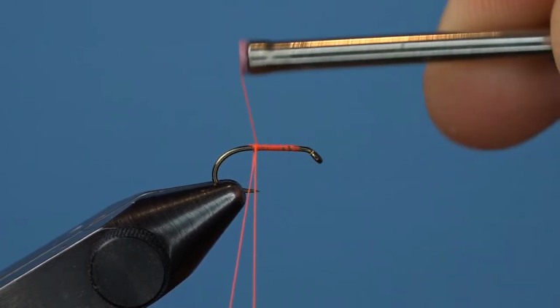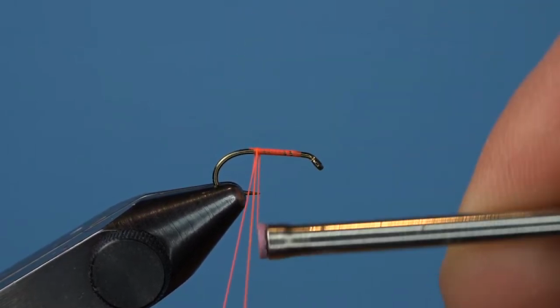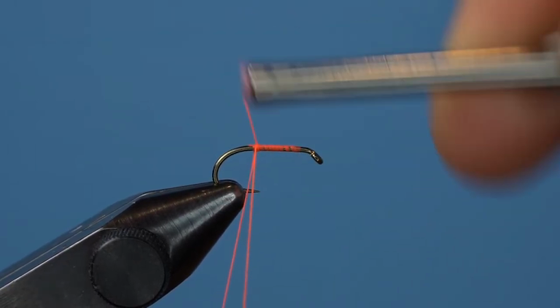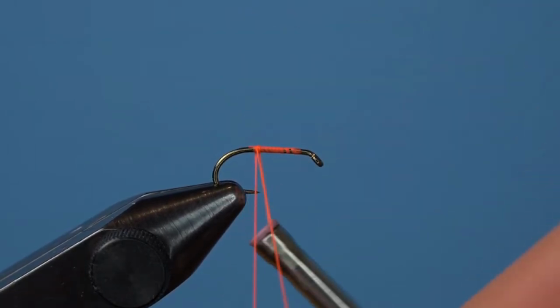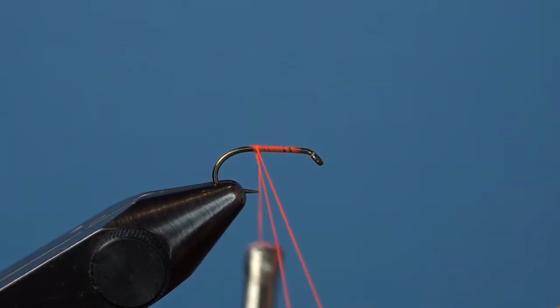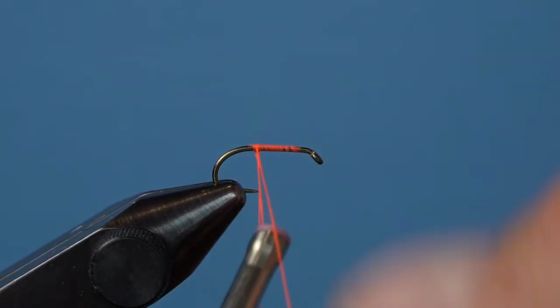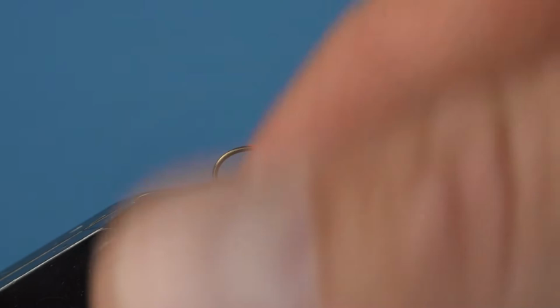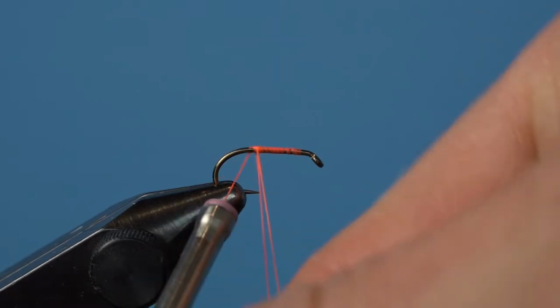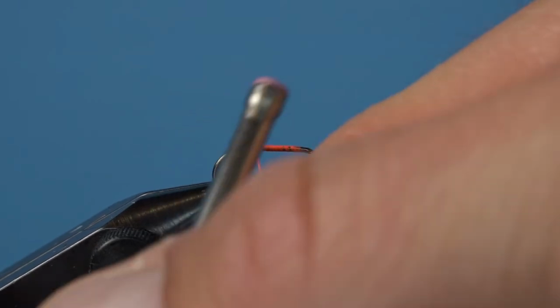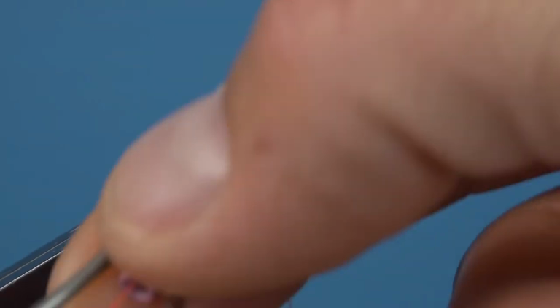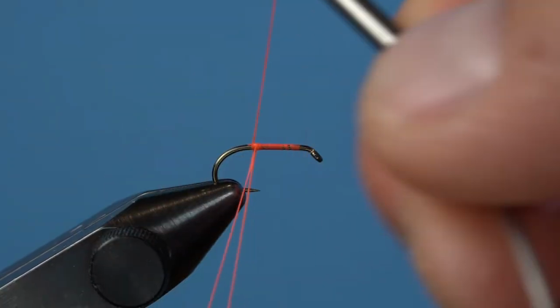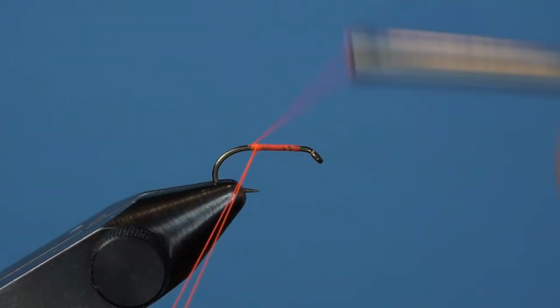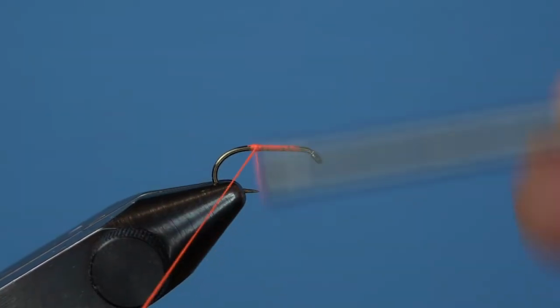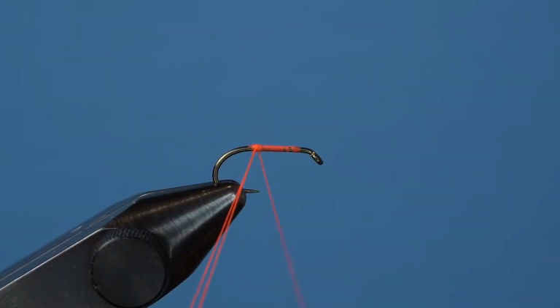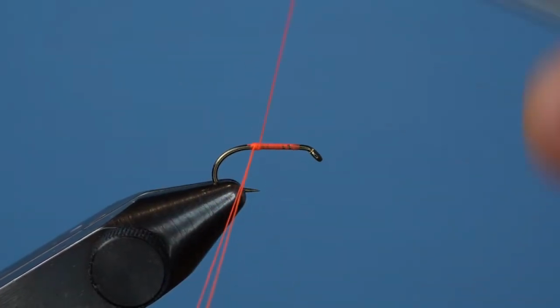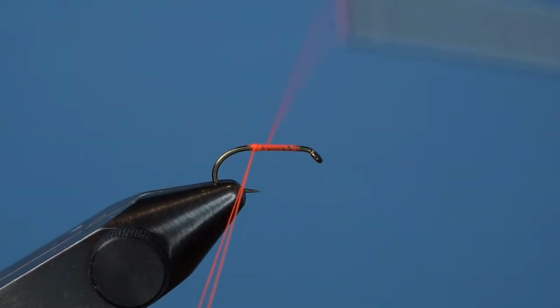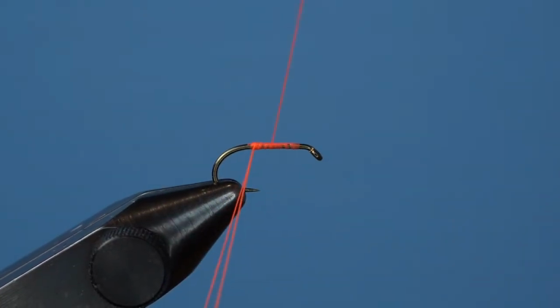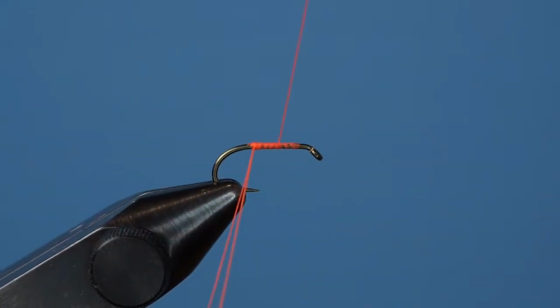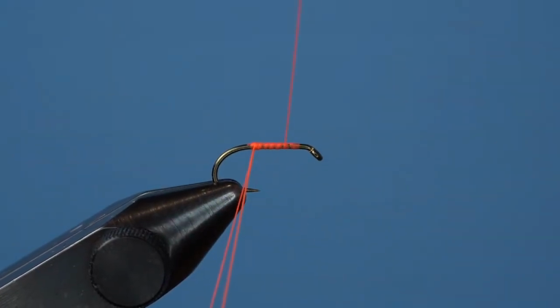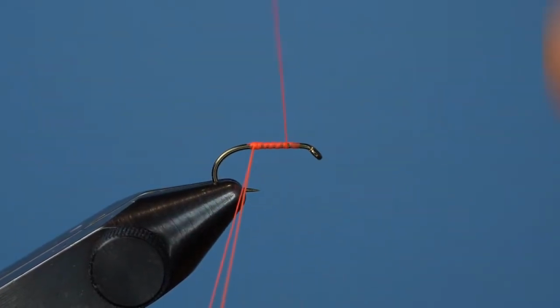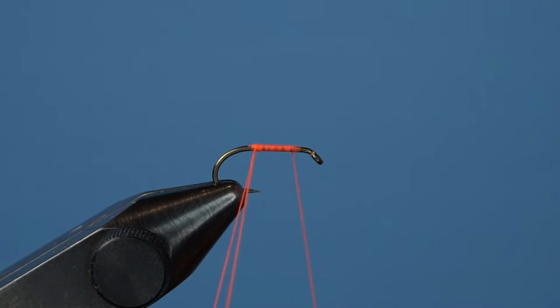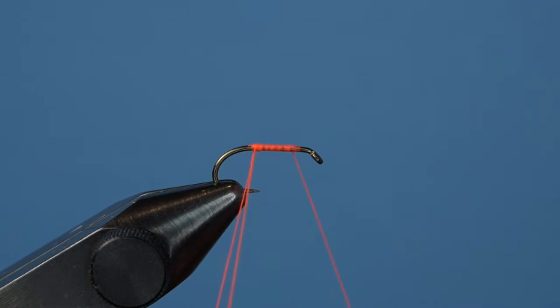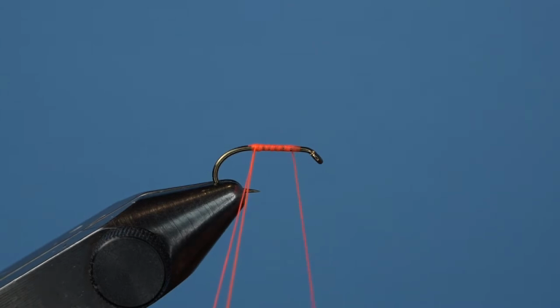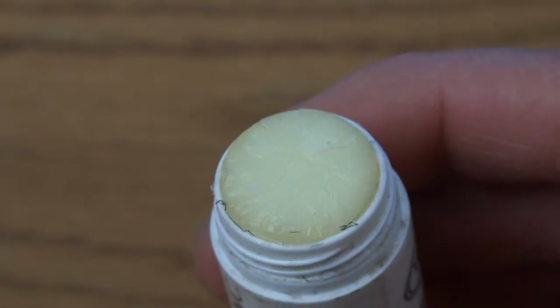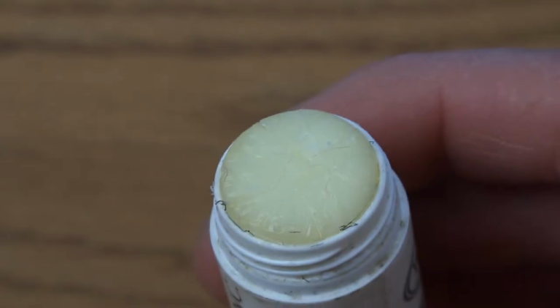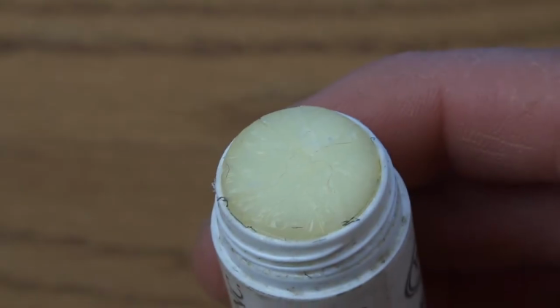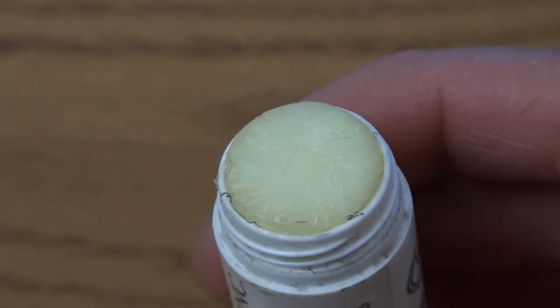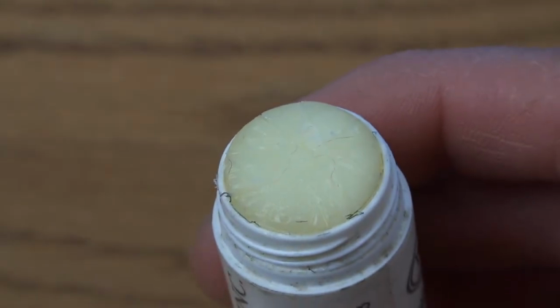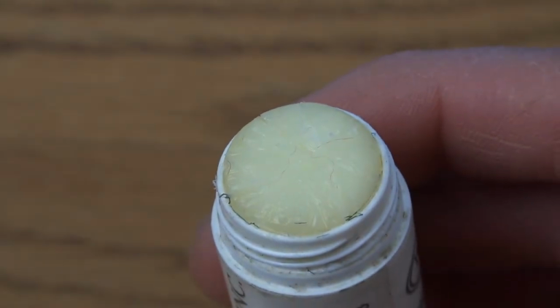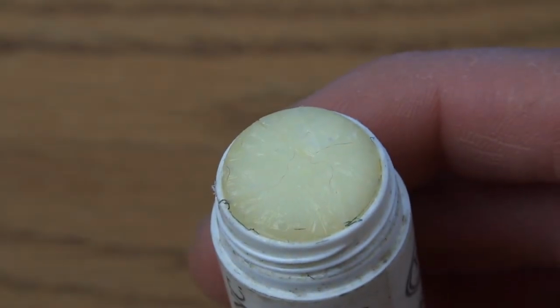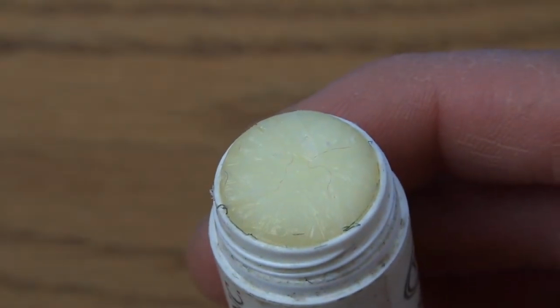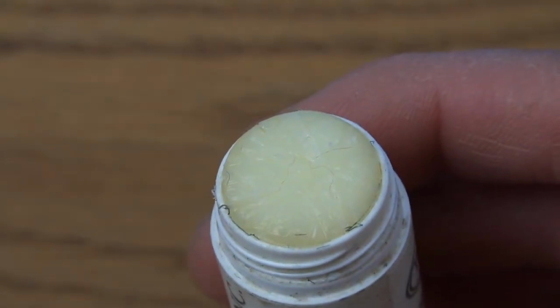Get a base of fluorescent orange thread started on the hook and create a dubbing loop on the back end just above where the barb should be. Bring your thread back to the front and get that loop nice and sticky with some dubbing wax.